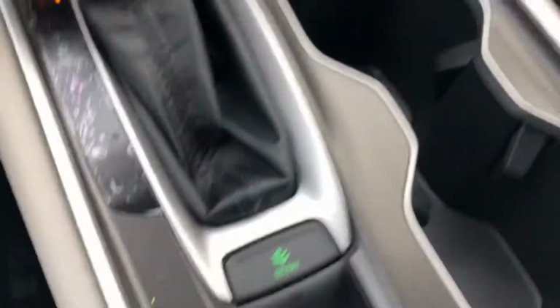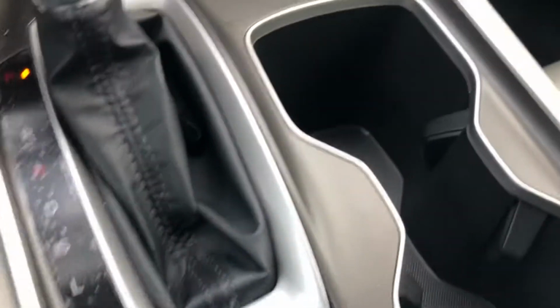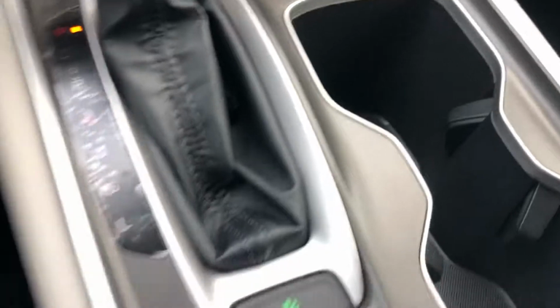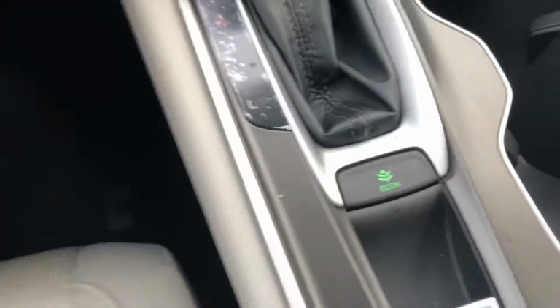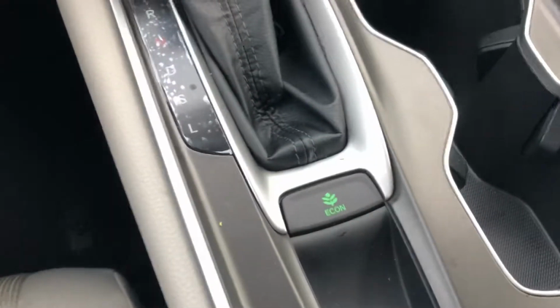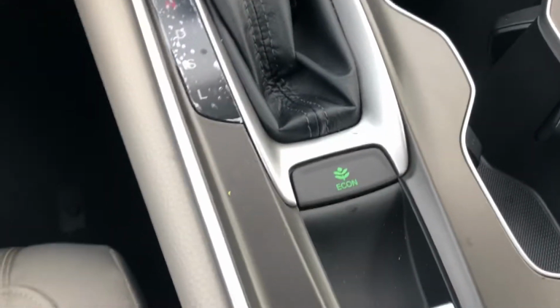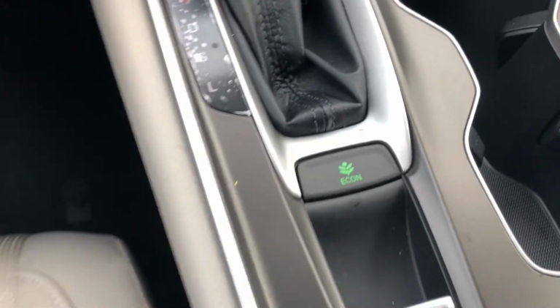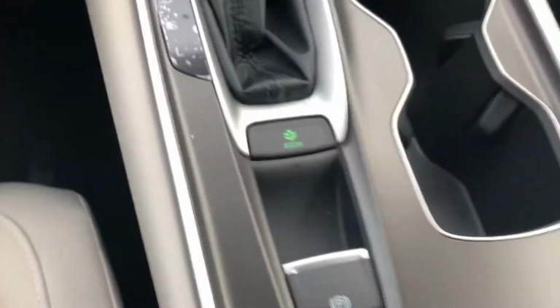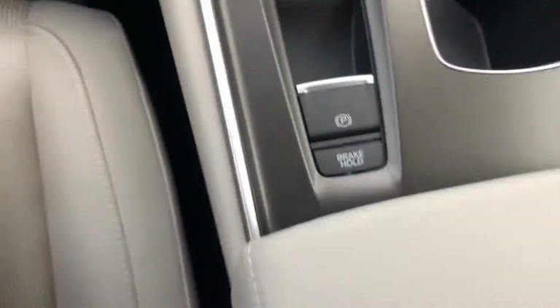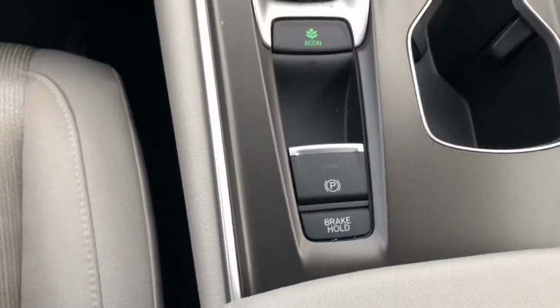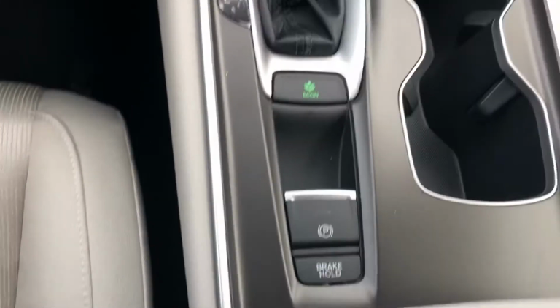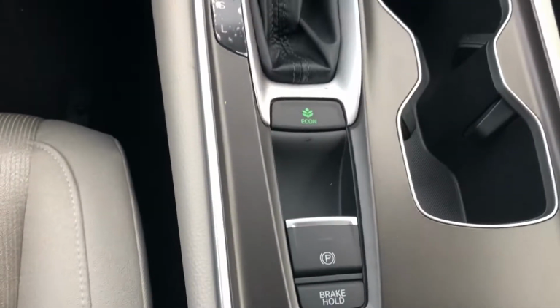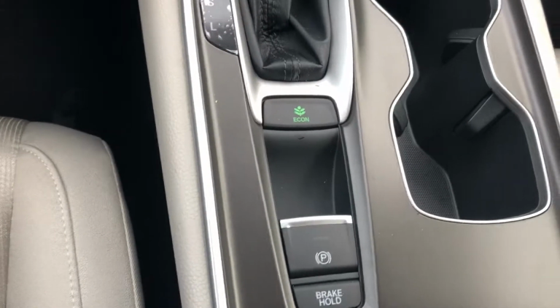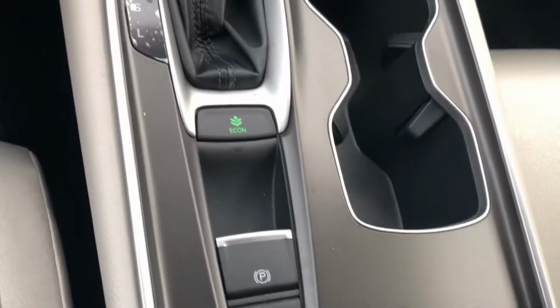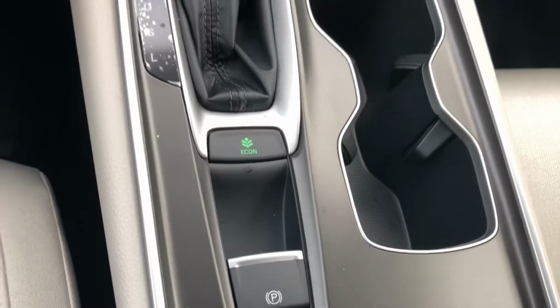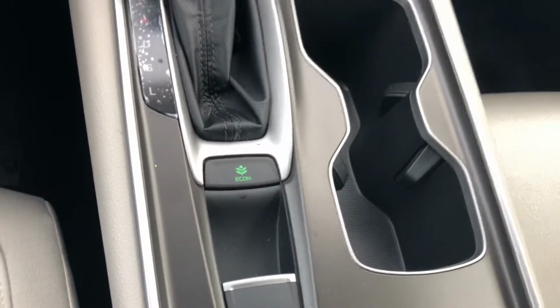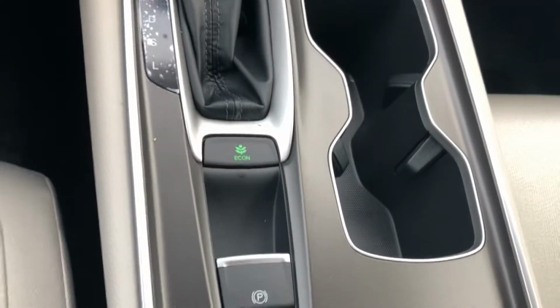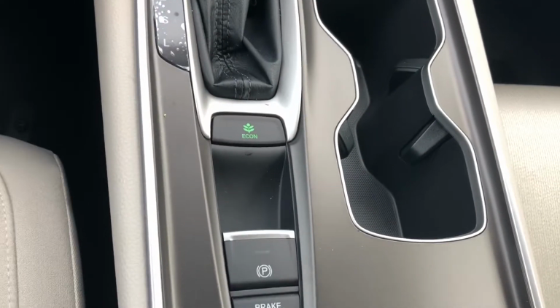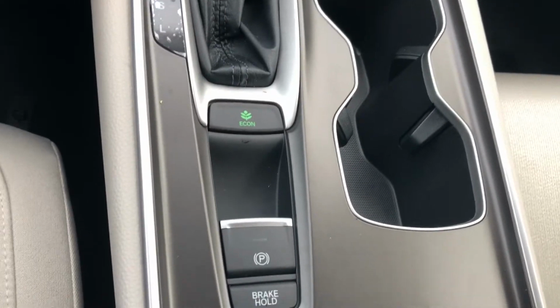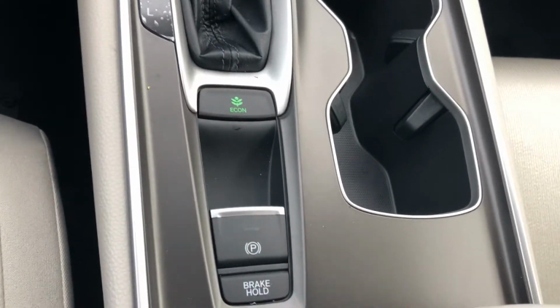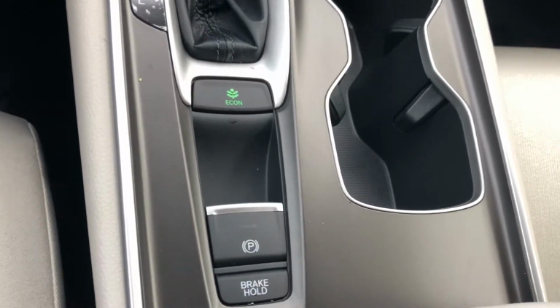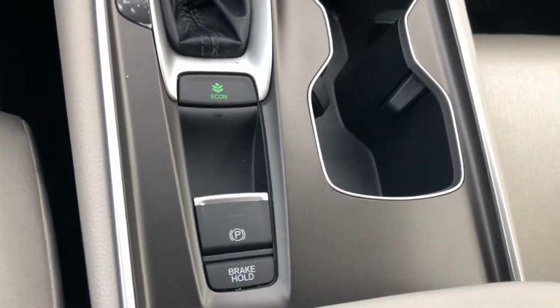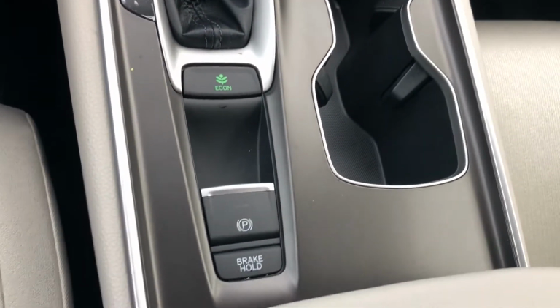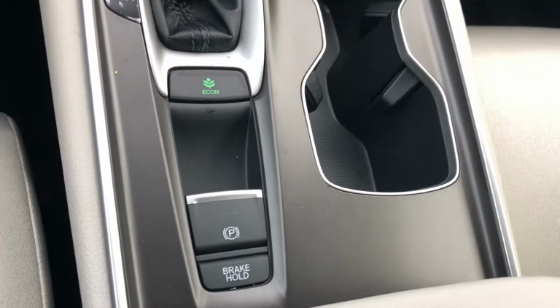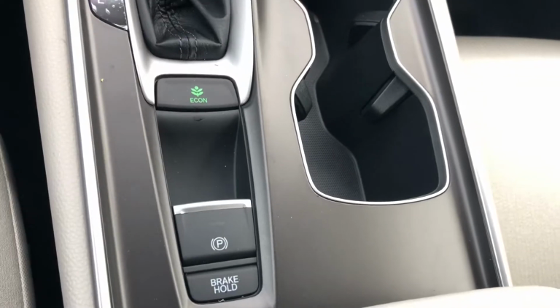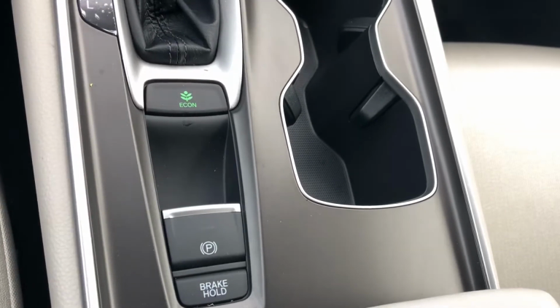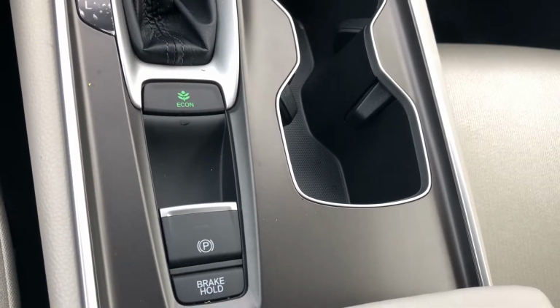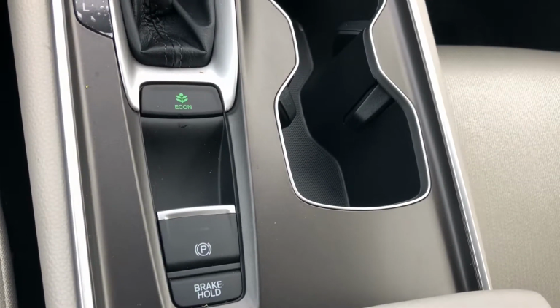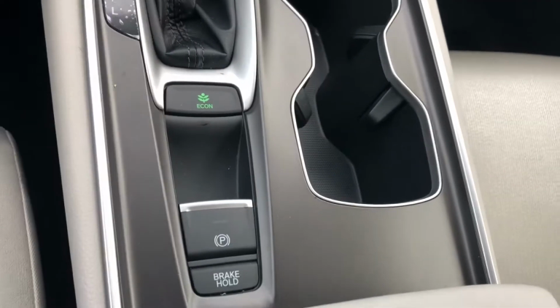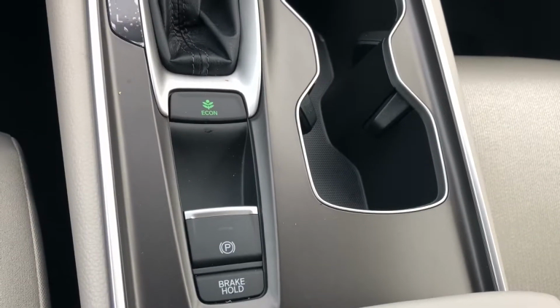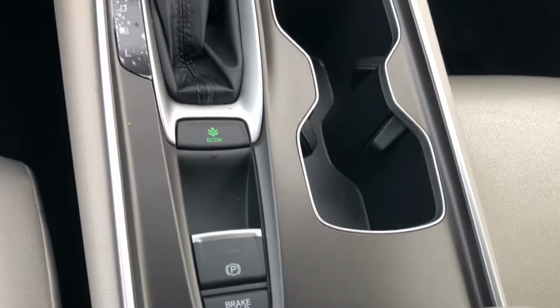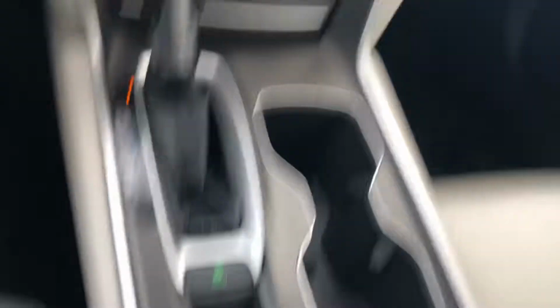You have an economy button that is going to save you an additional three to four miles per gallon. You have an electric parking brake — there is no more manual handbrake. You also have an electric brake hold that is going to allow you to take your foot off the brake when you come to a complete stop.